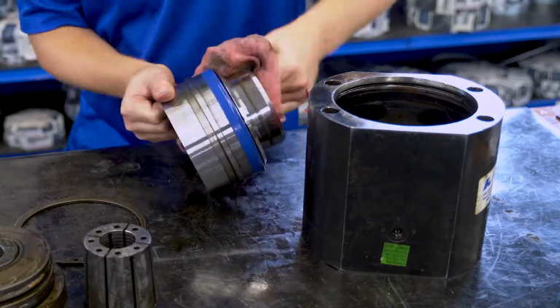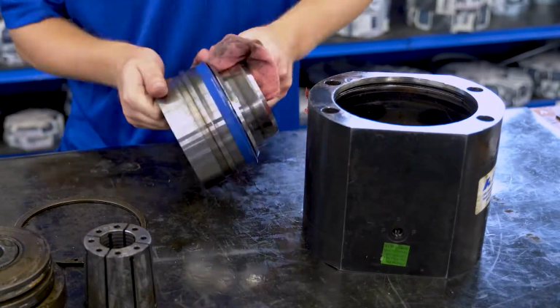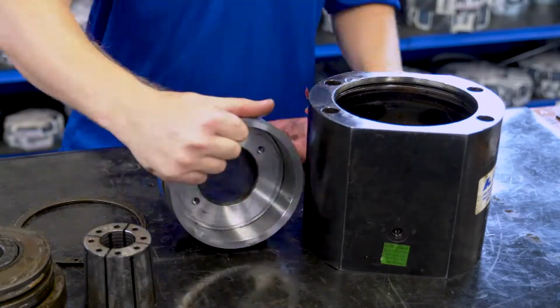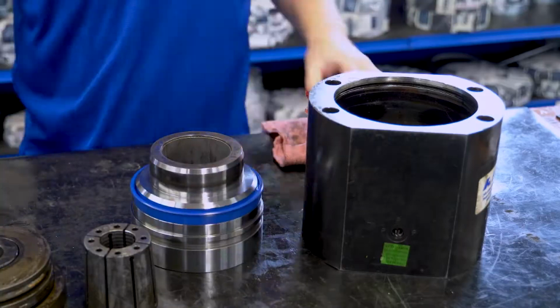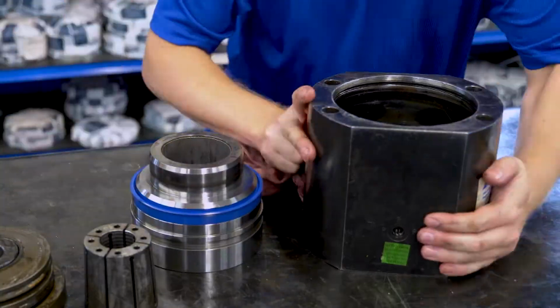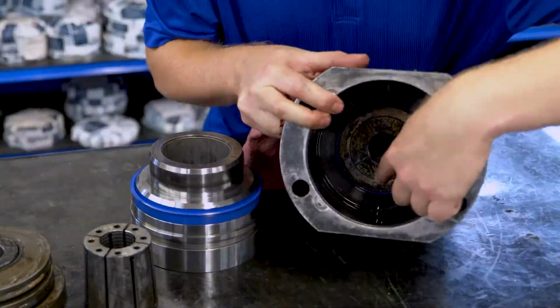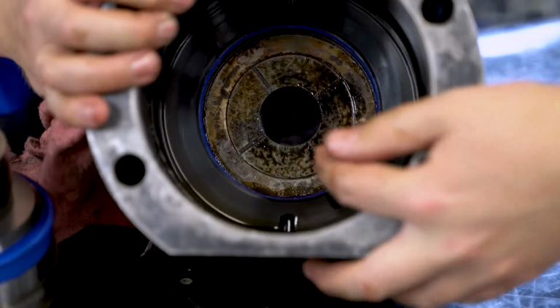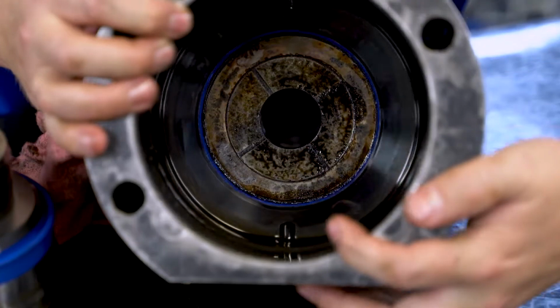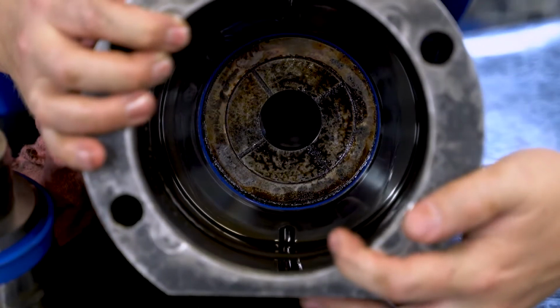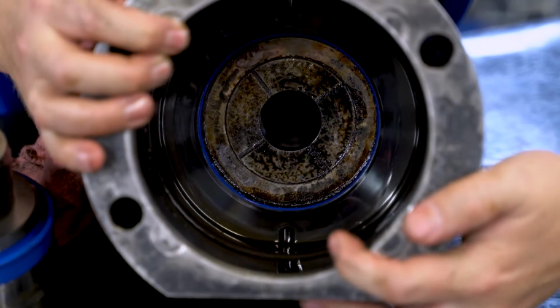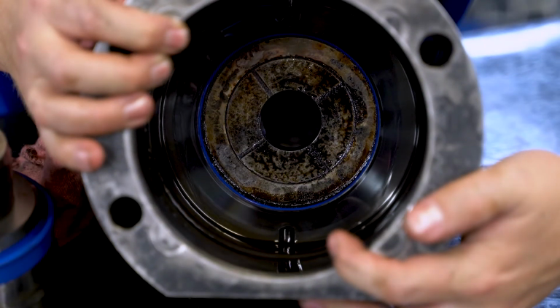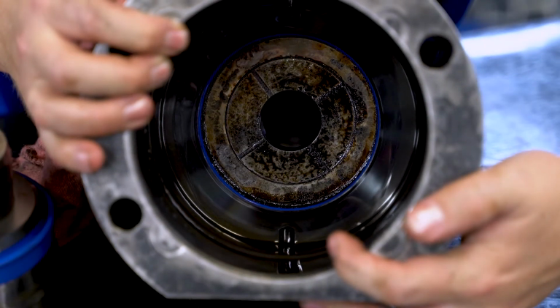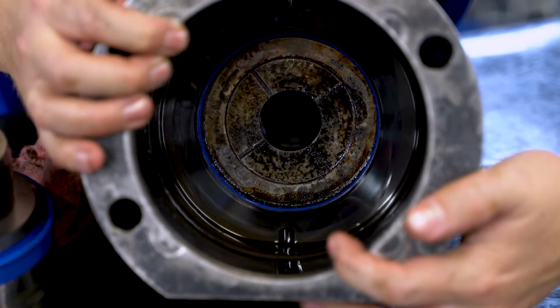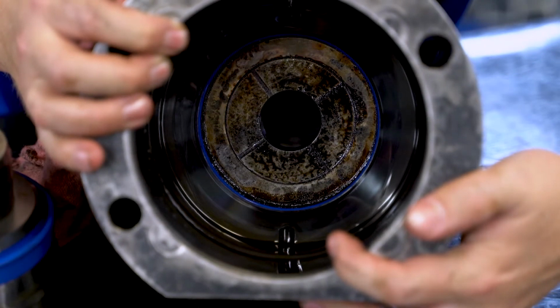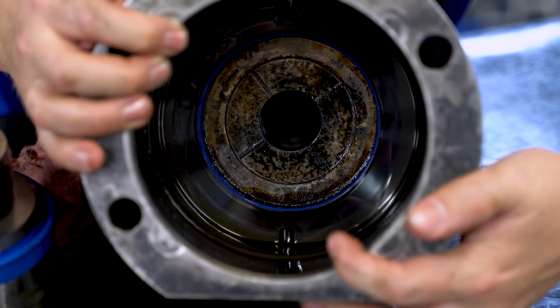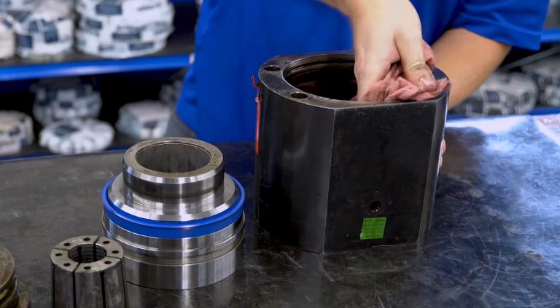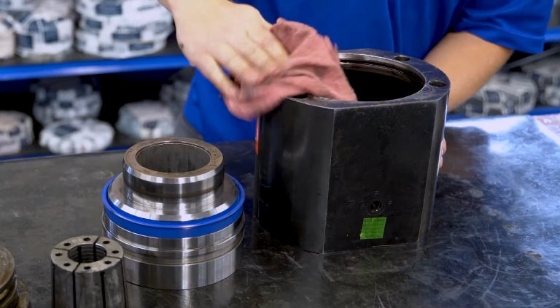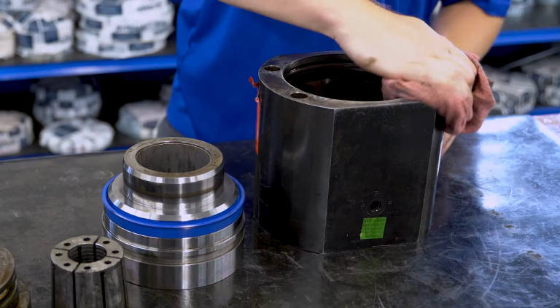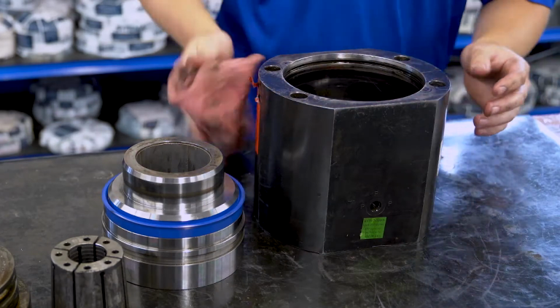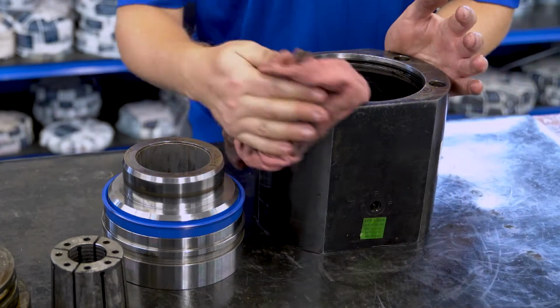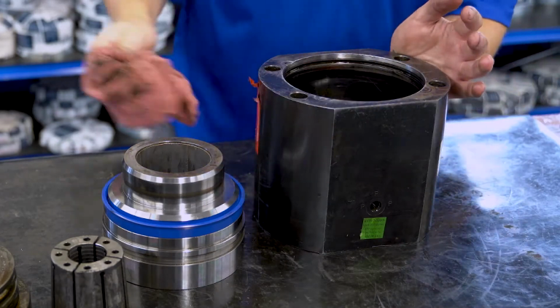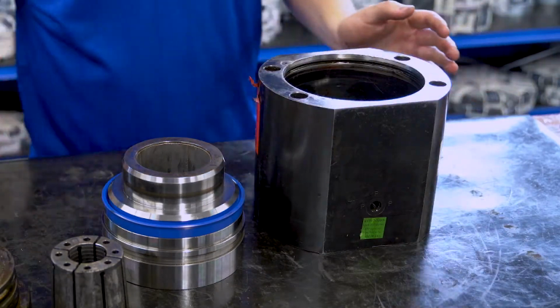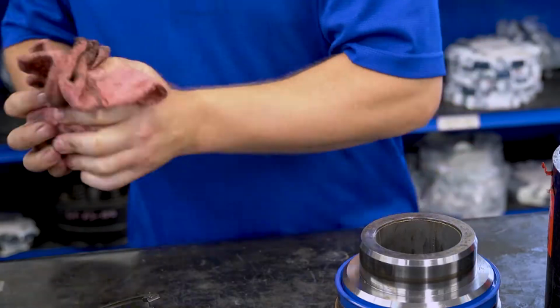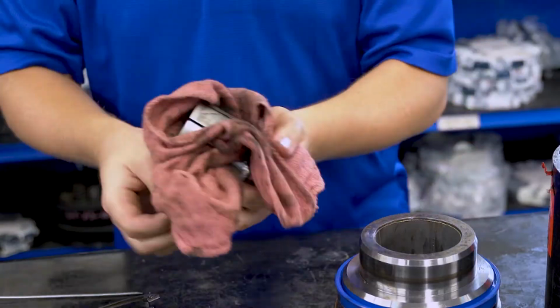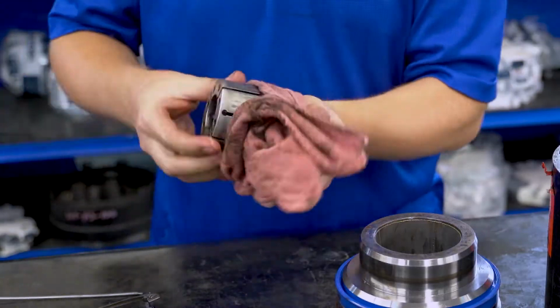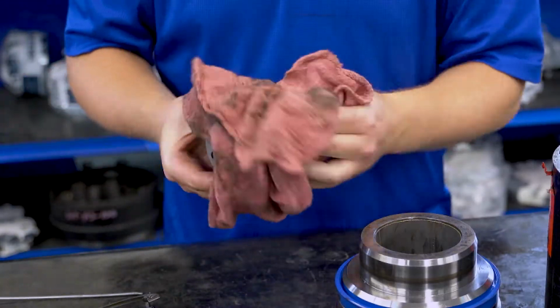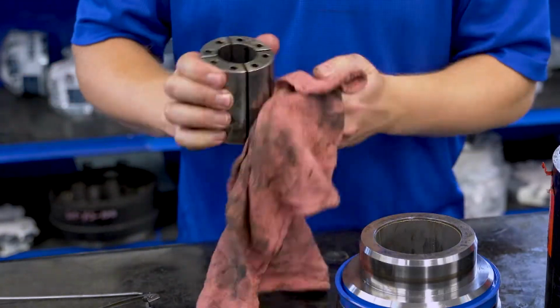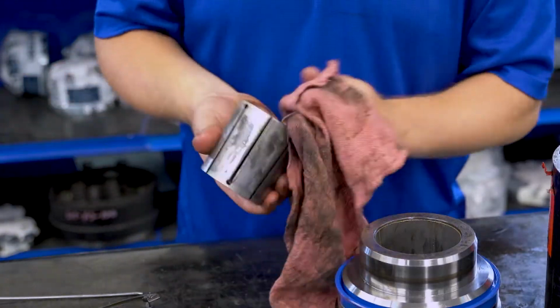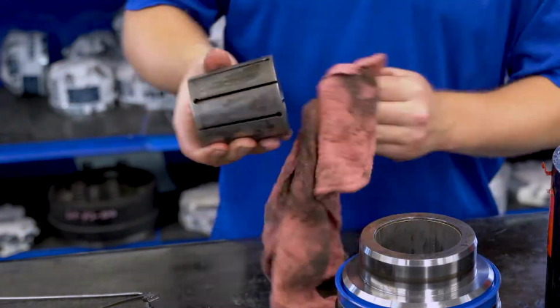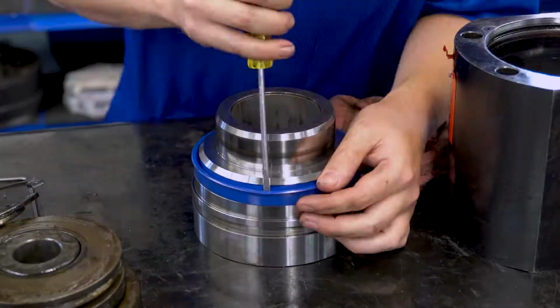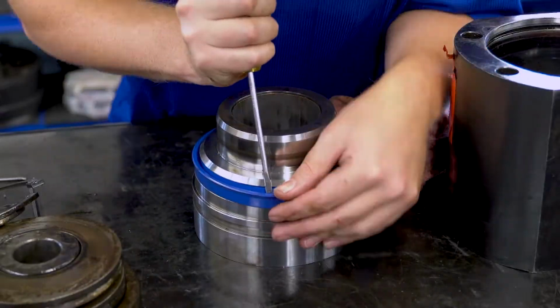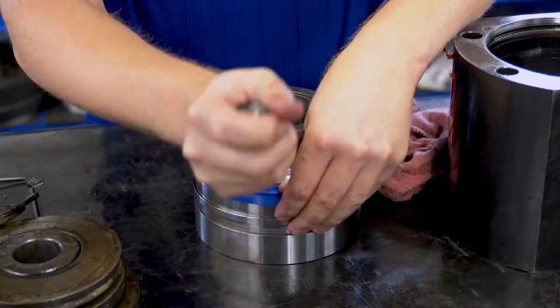With all components removed from the housing, carefully remove the seals from the piston and housing. Pay attention to the seal orientation for assembly purposes later. Clean all parts and remove the wear band and wiper.